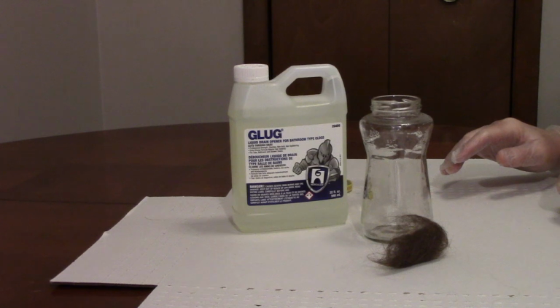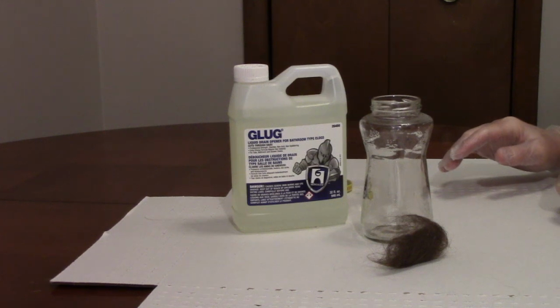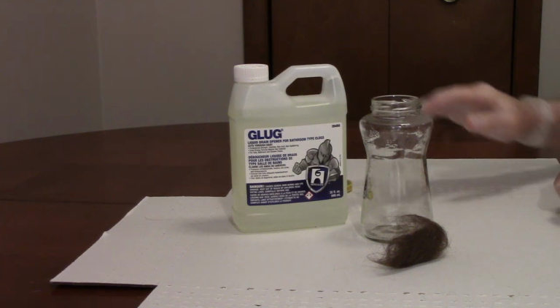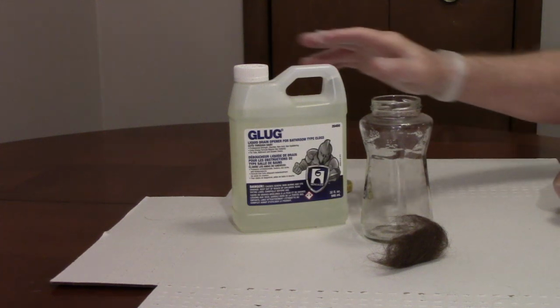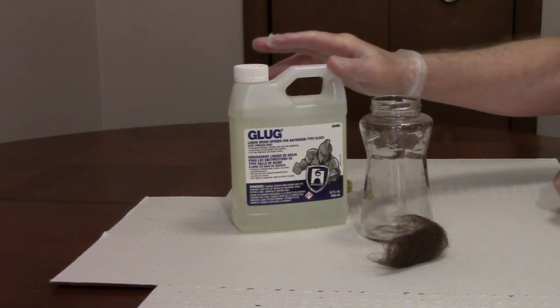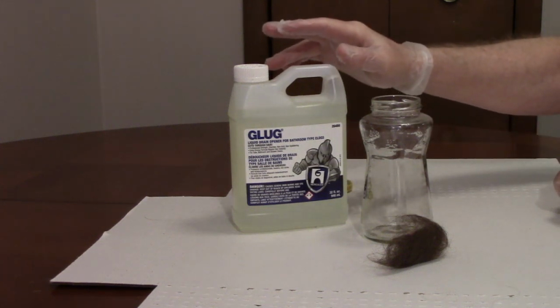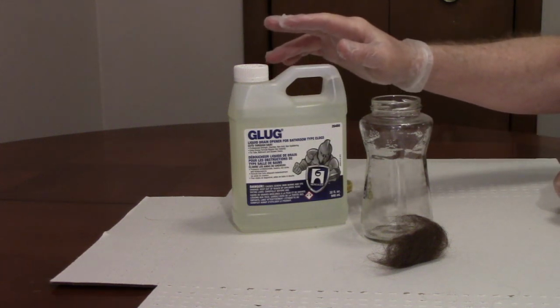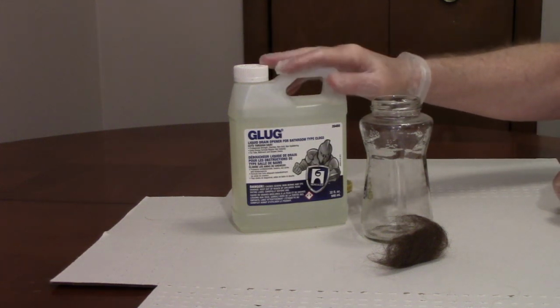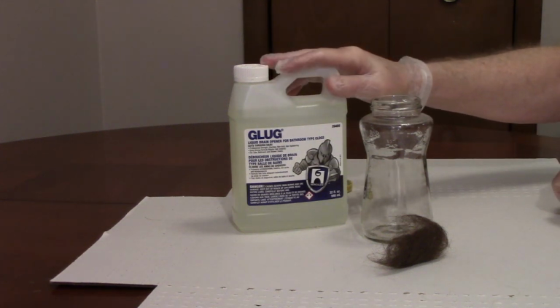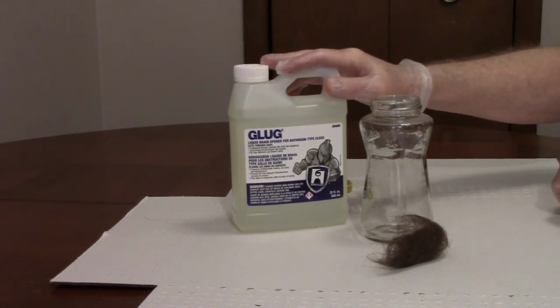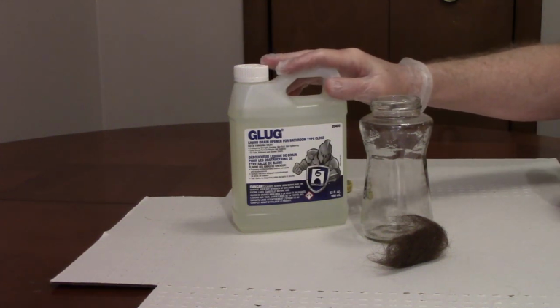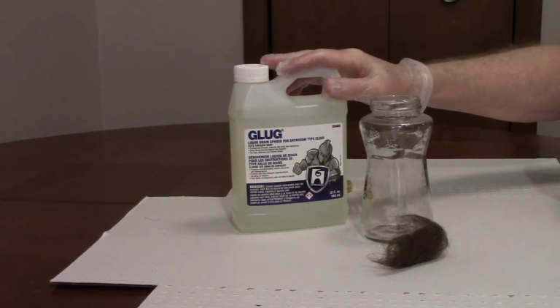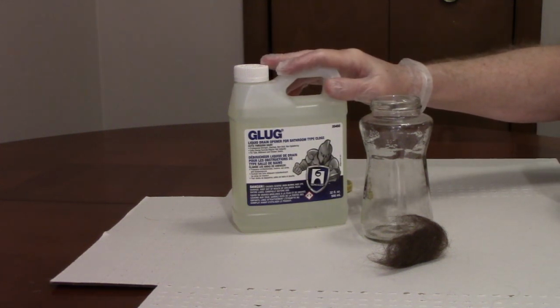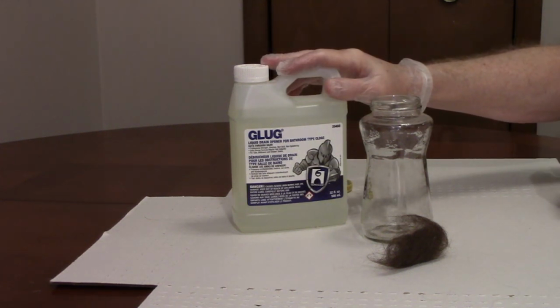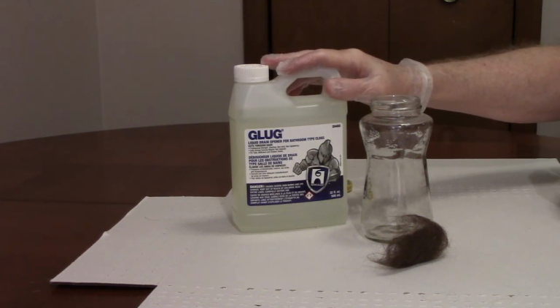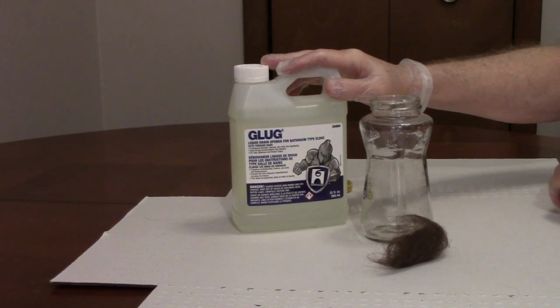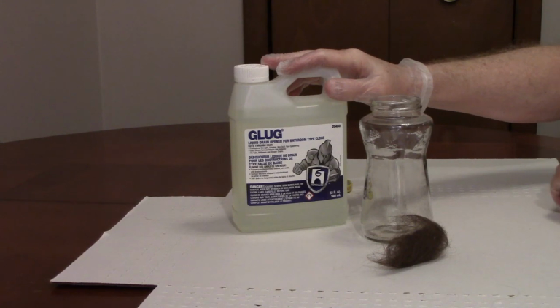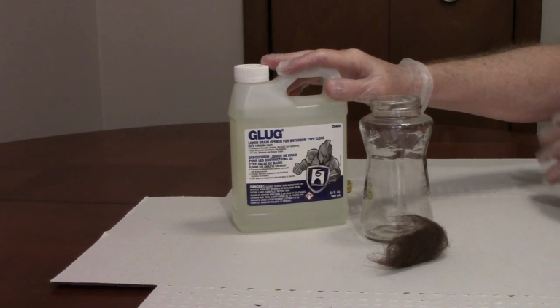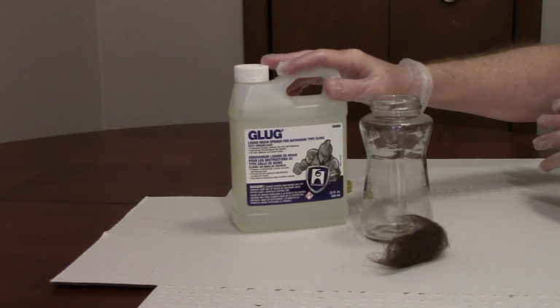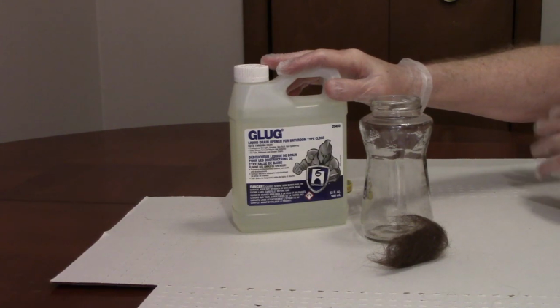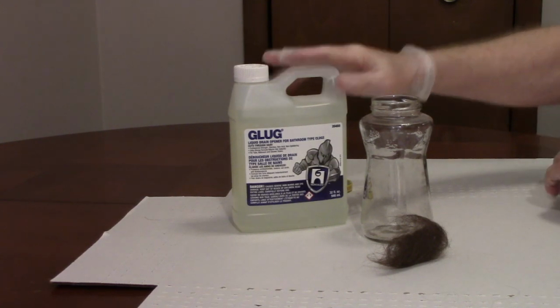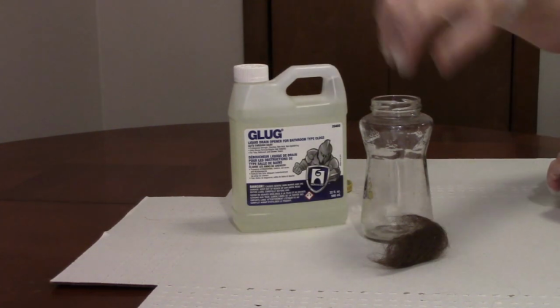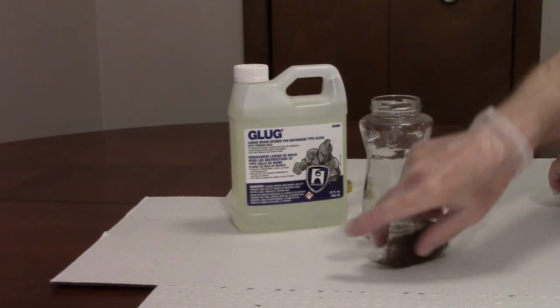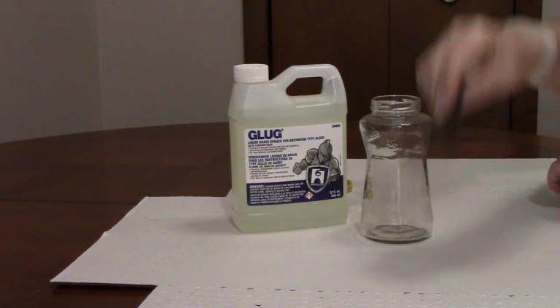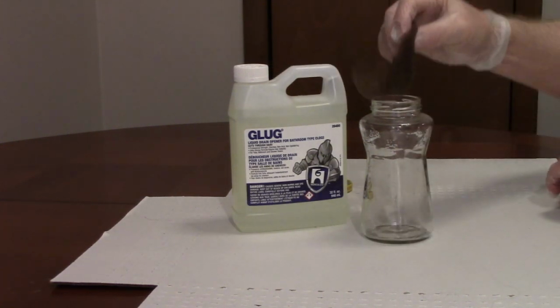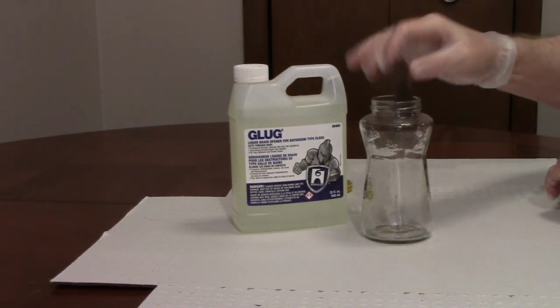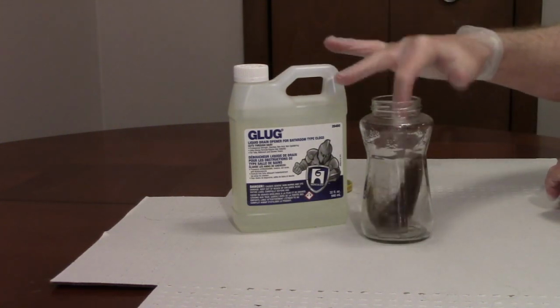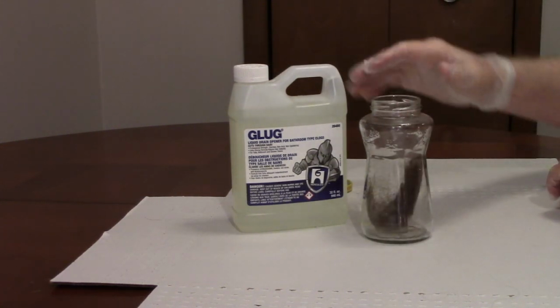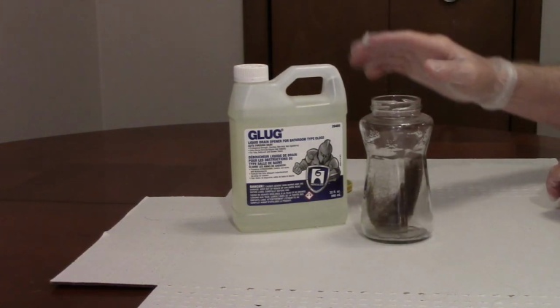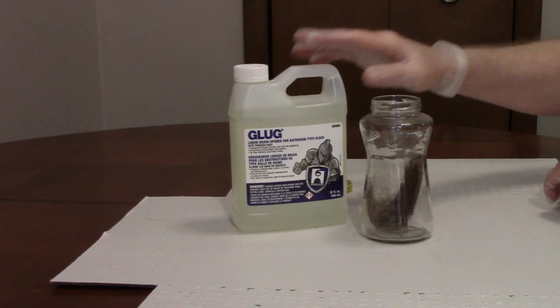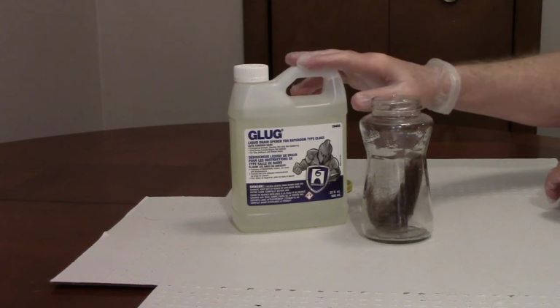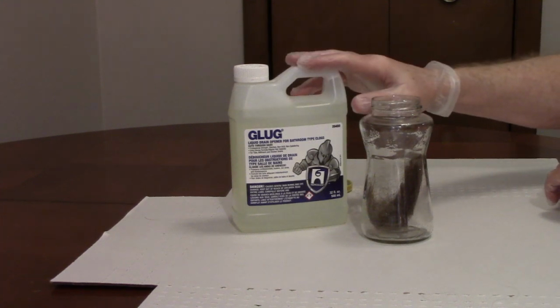We received a few emails asking how effective Glug was on hair clogs in a bath drain, so I'm going to put some hair into this glass jar and pour some Glug over it.